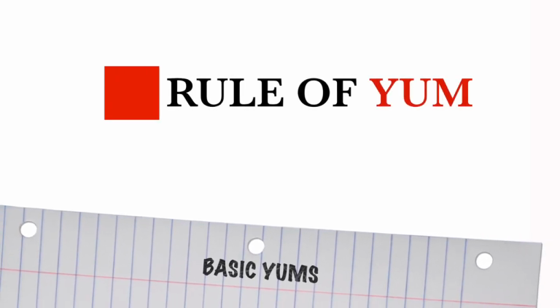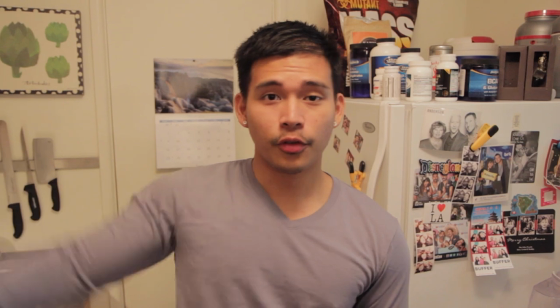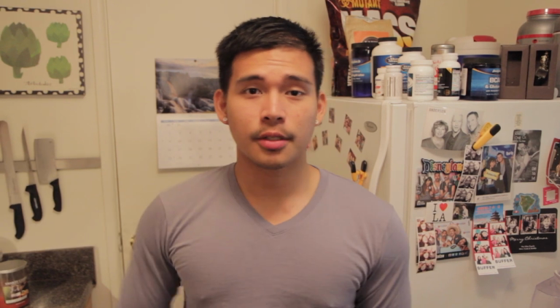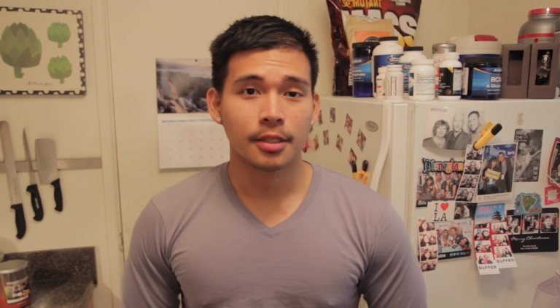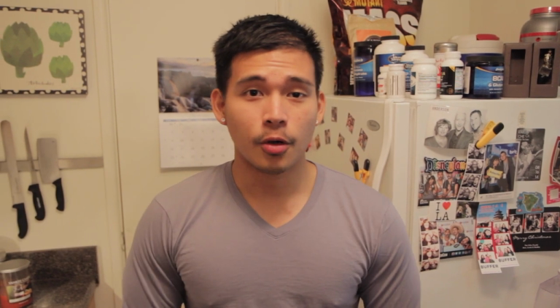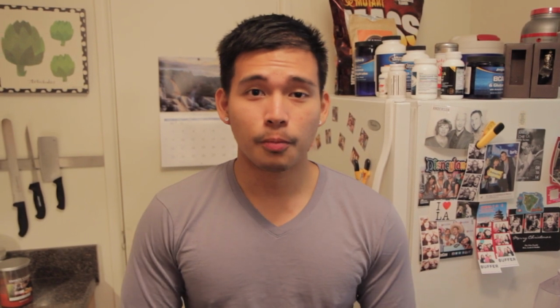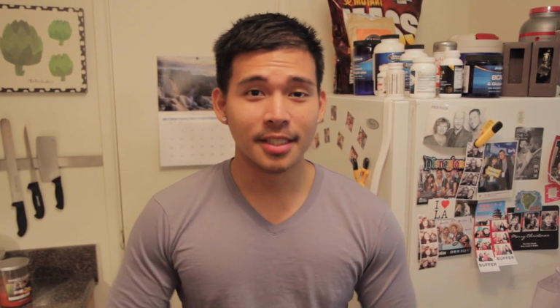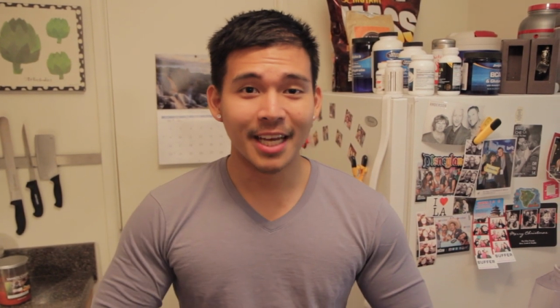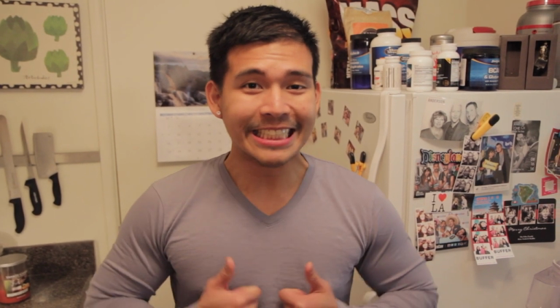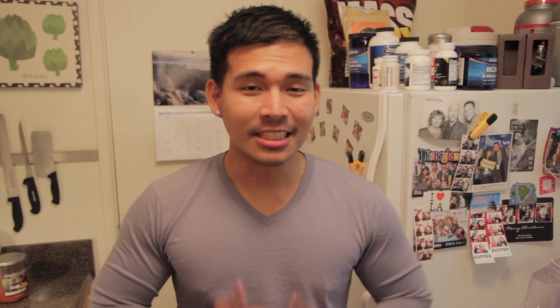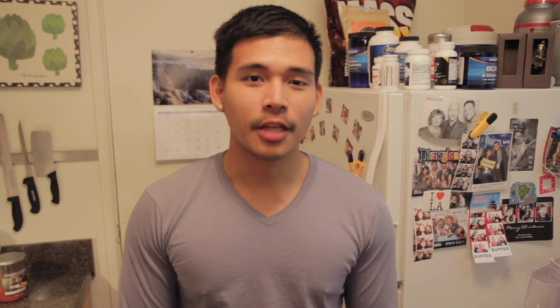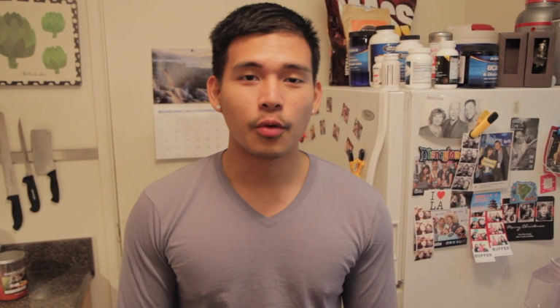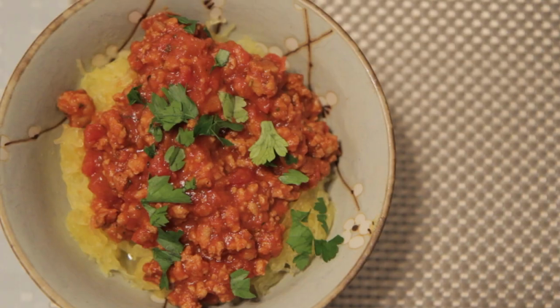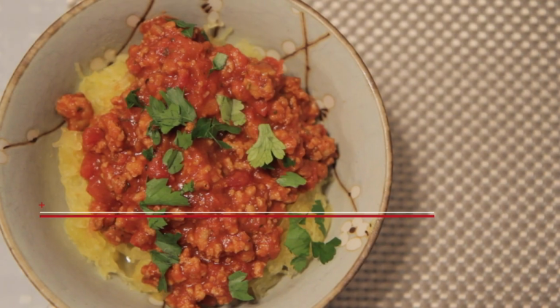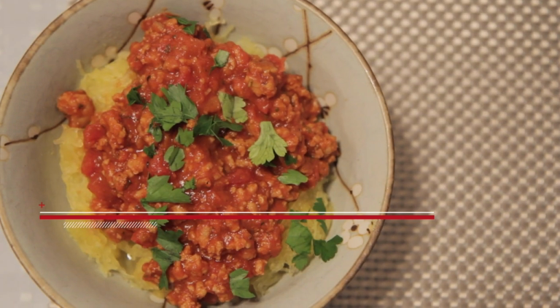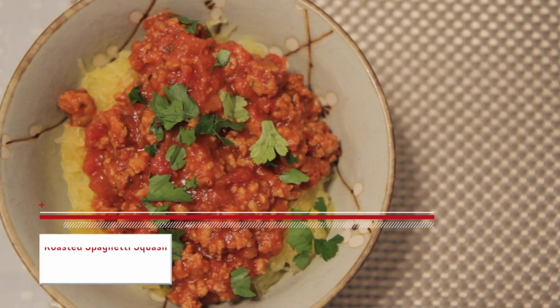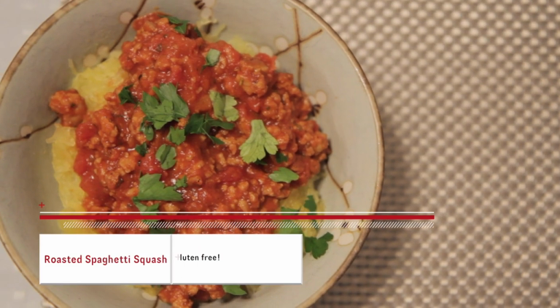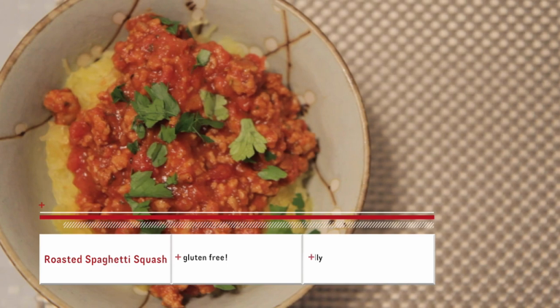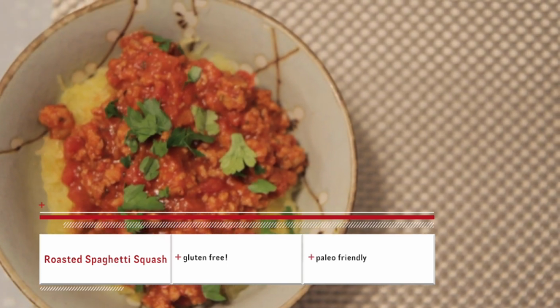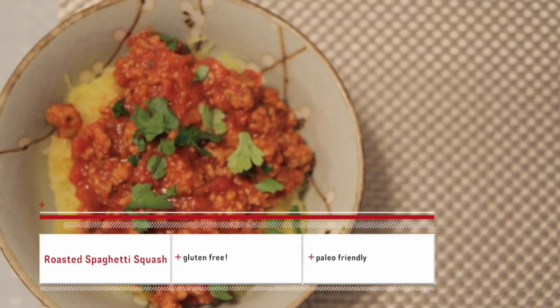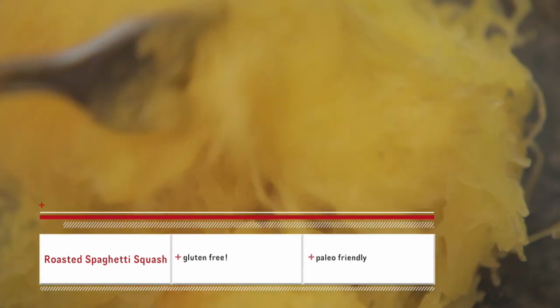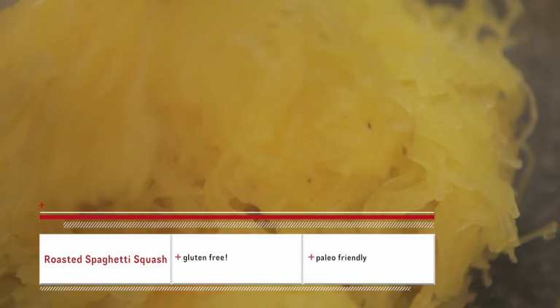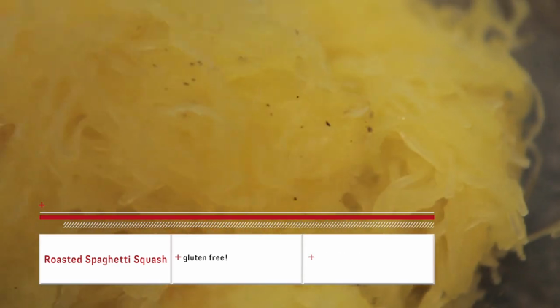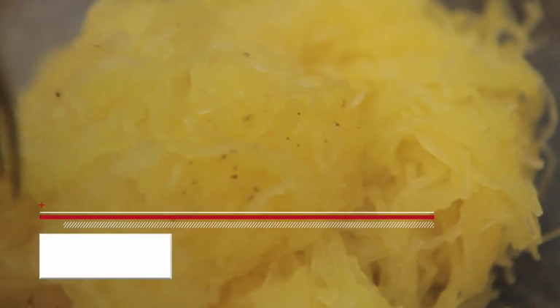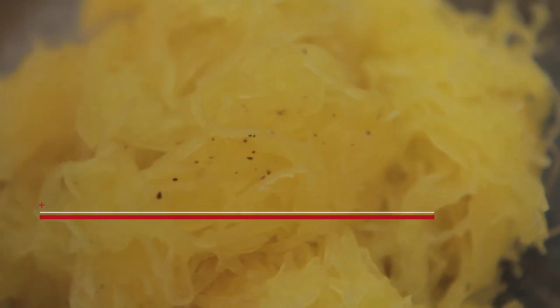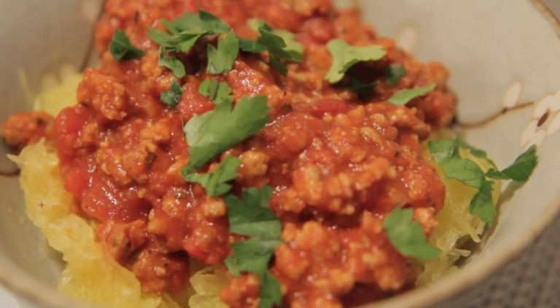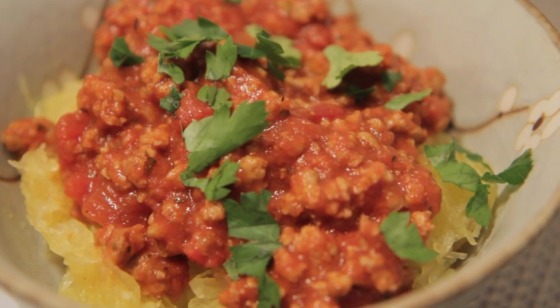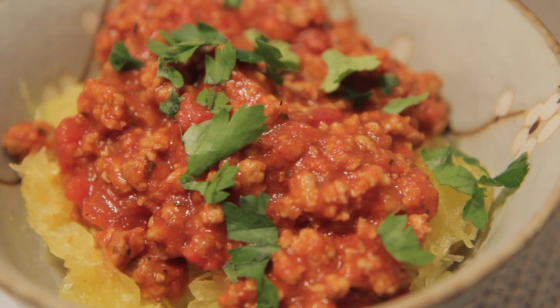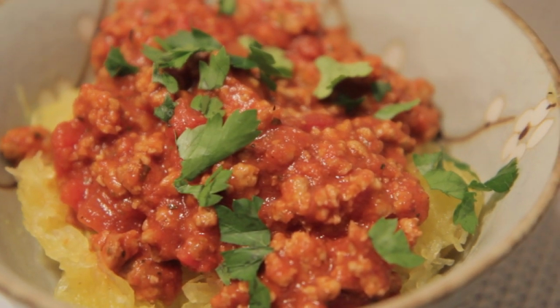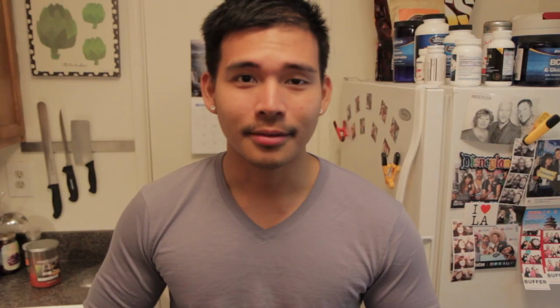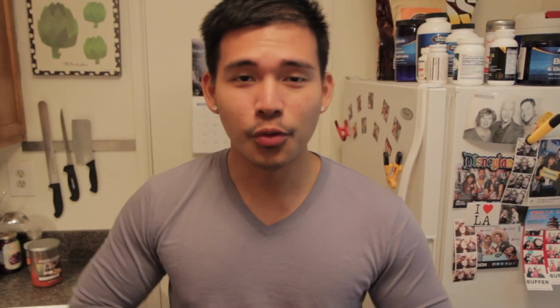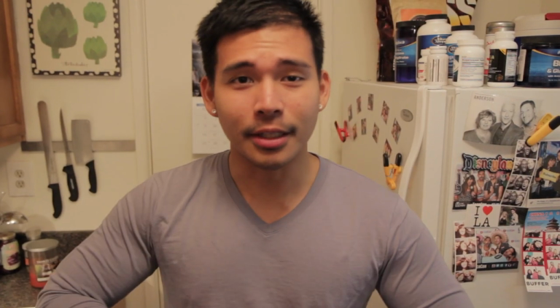Hello Food Nerds! Basic Yums again! Today we're gonna be making spaghetti squash — spaghetti, but veggies. Delicious and gluten-free. Here's what you need.